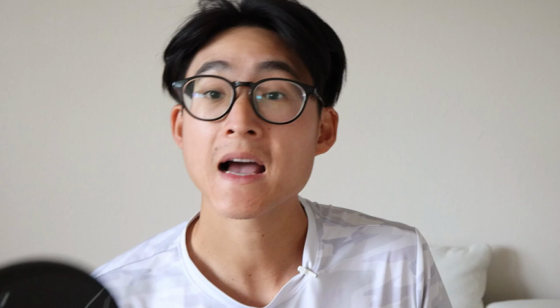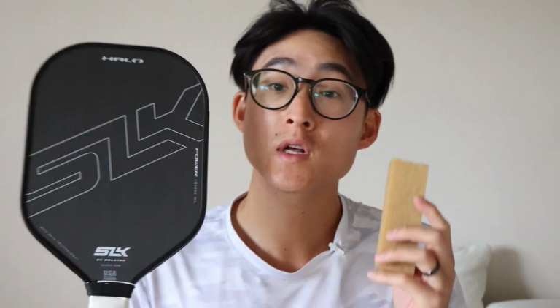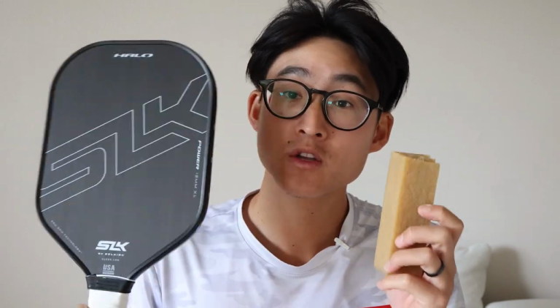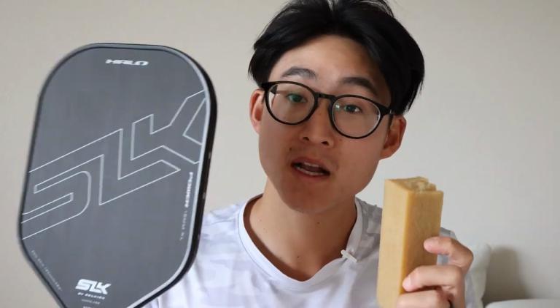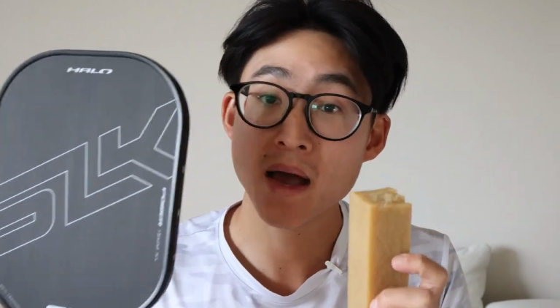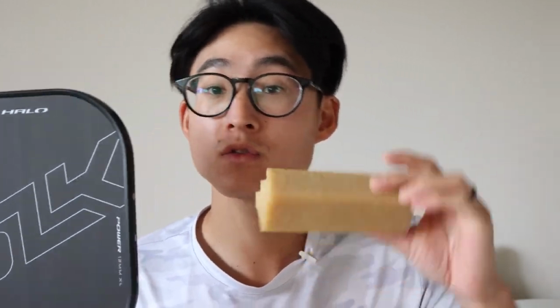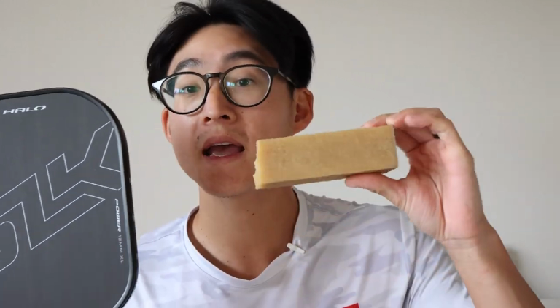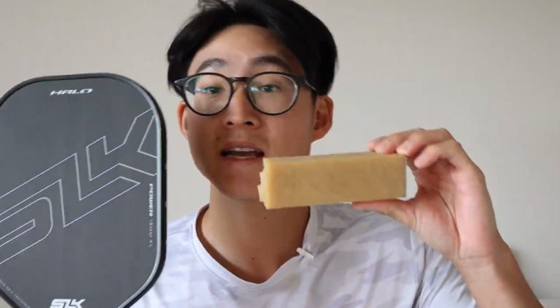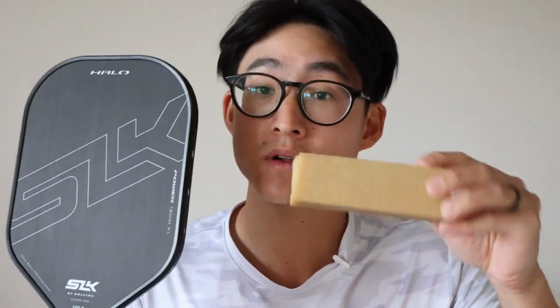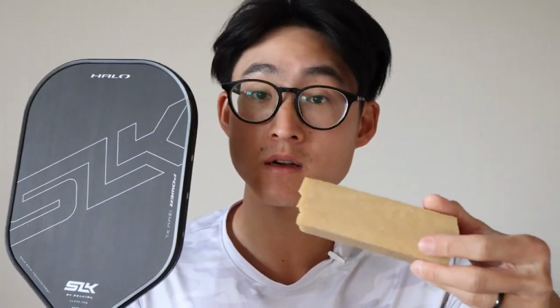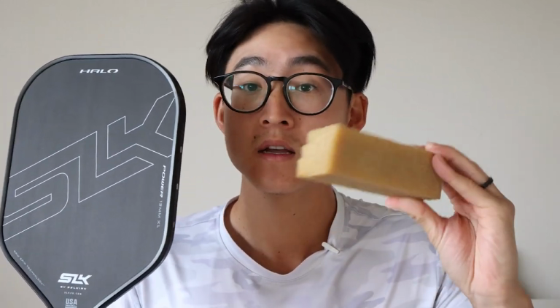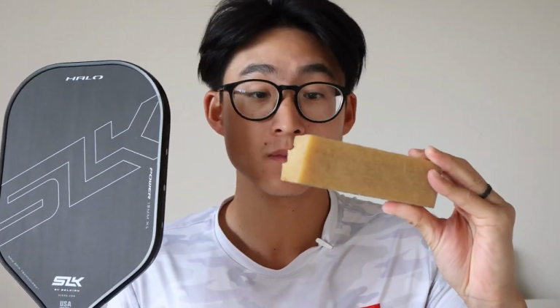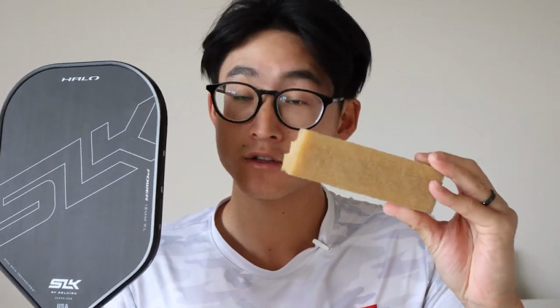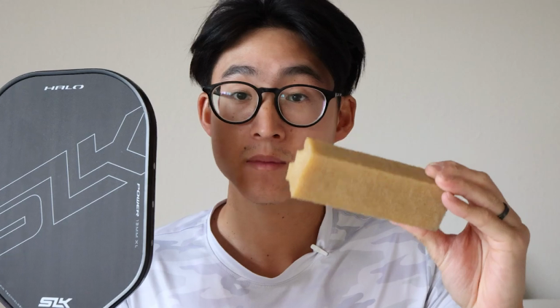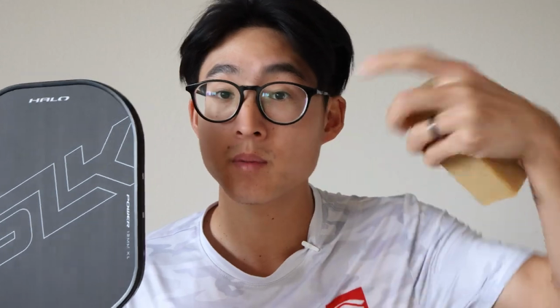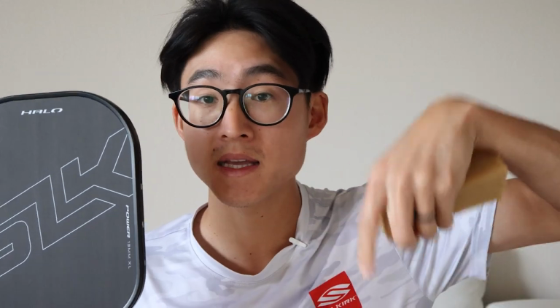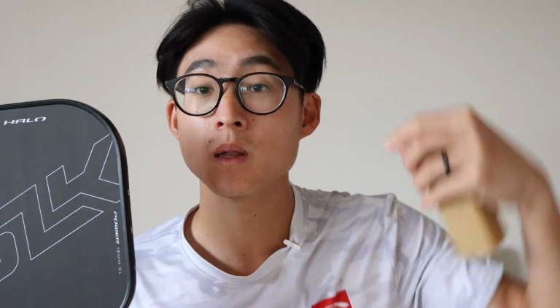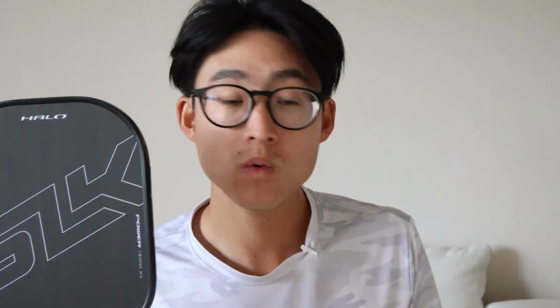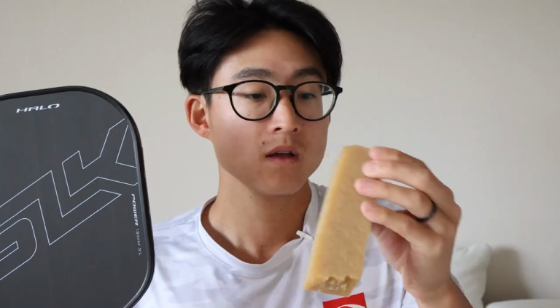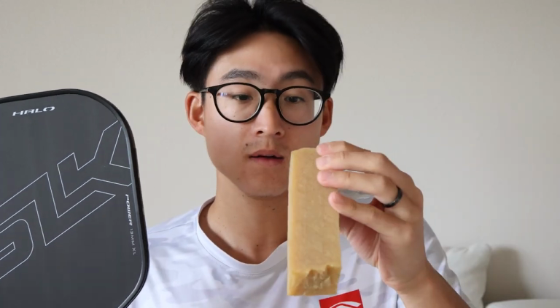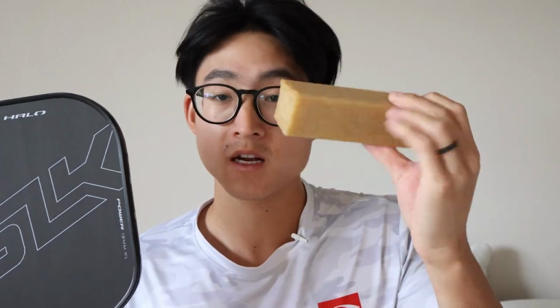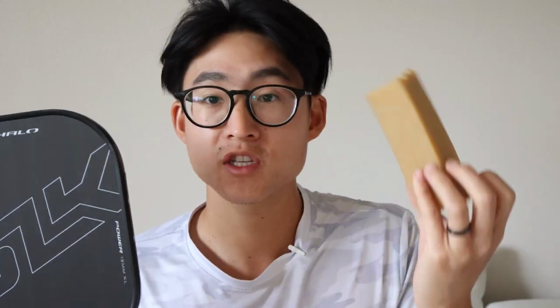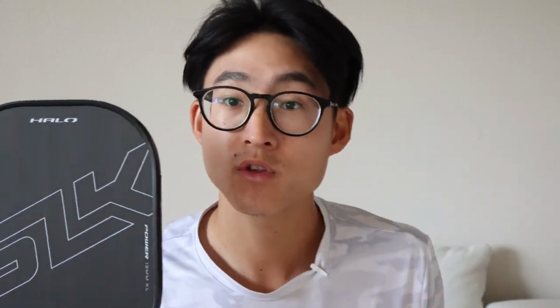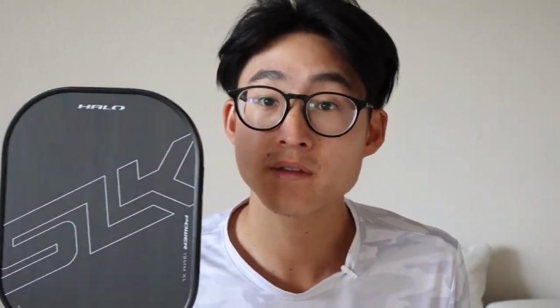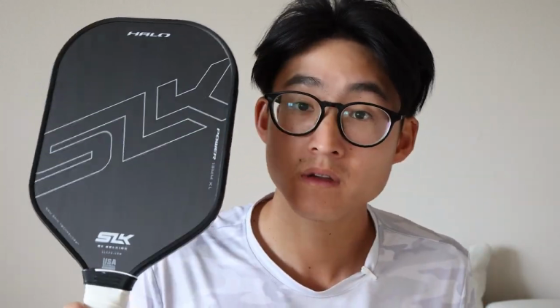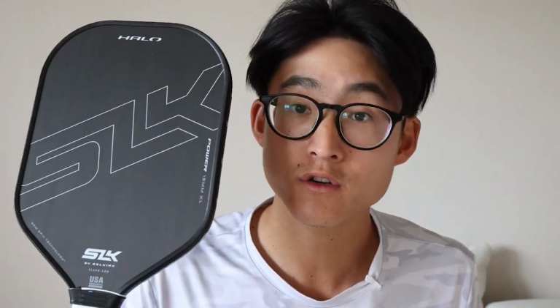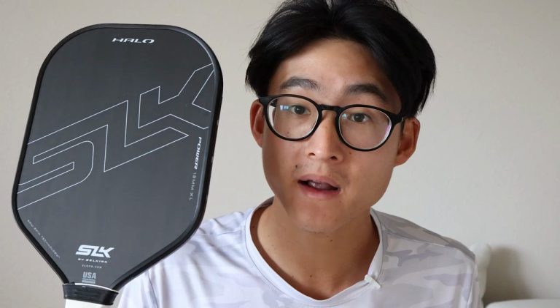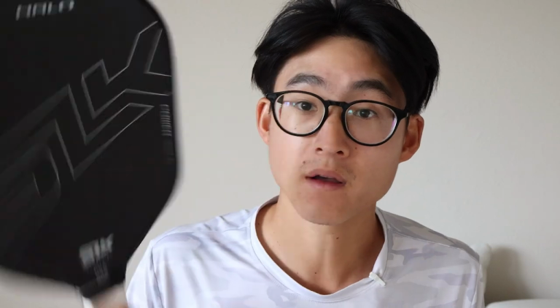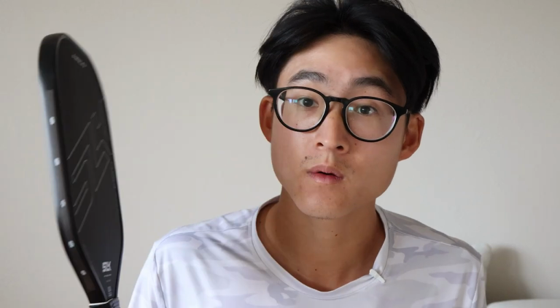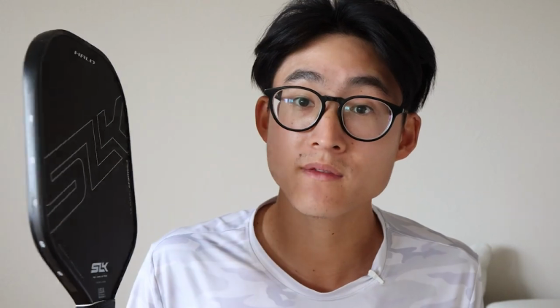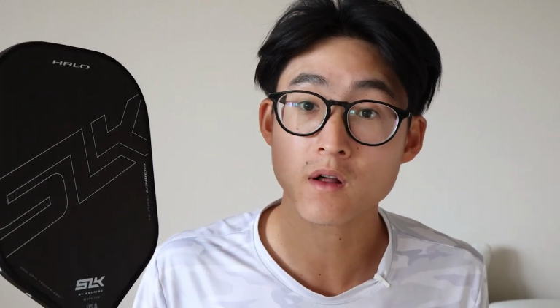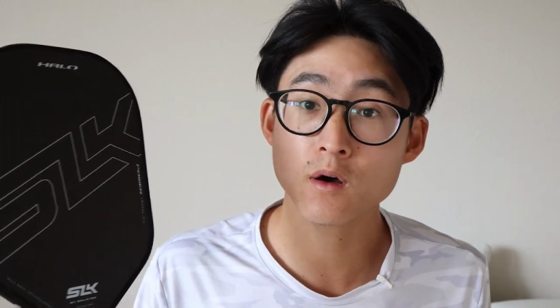That is how to clean your pickleball paddle using a sandpaper cleaner. Get yours on Amazon — I'll put a link below. Cut them up, share them with your friends, and get your grip back on. What are we waiting for? Let's go!